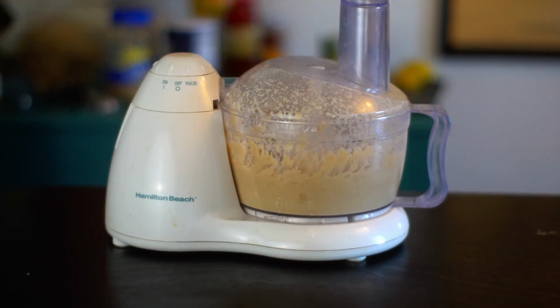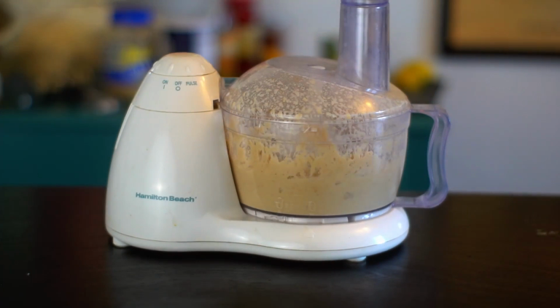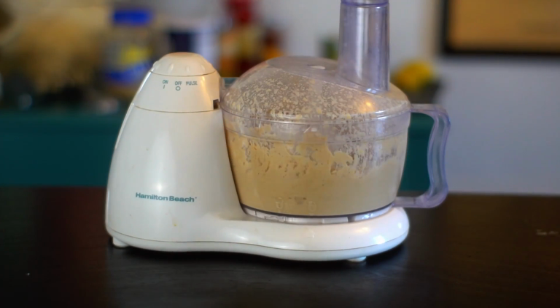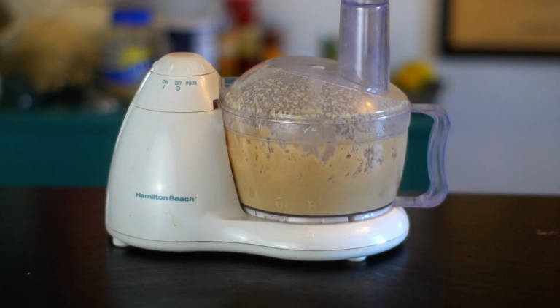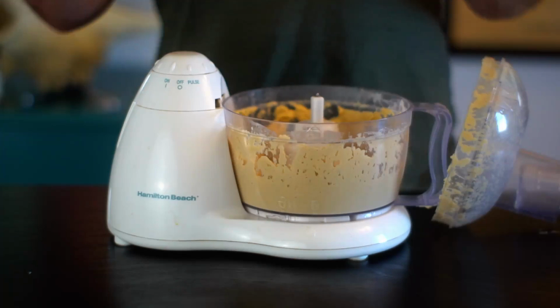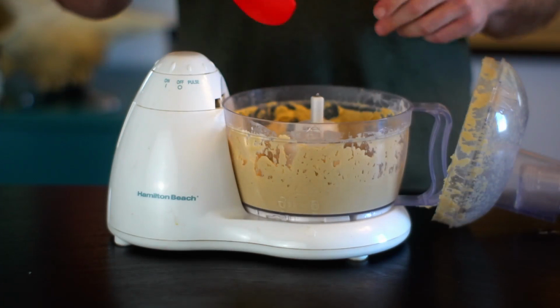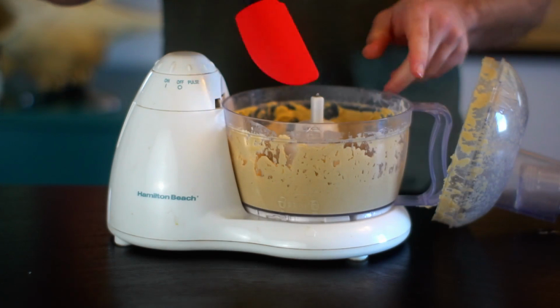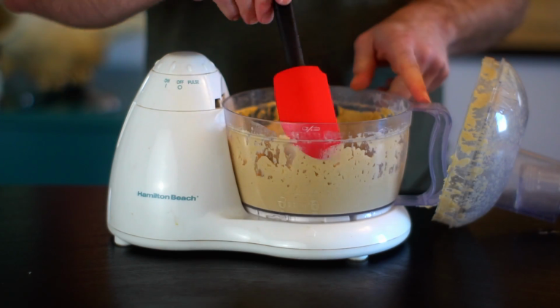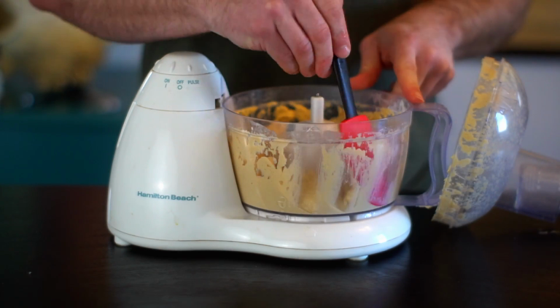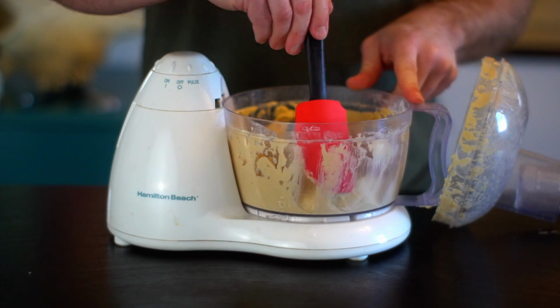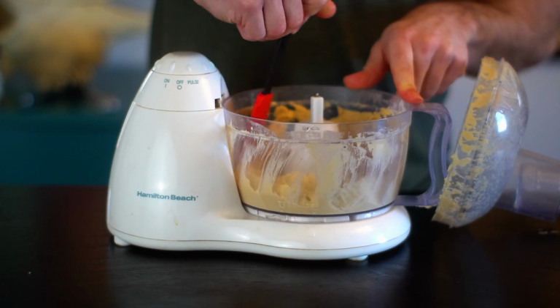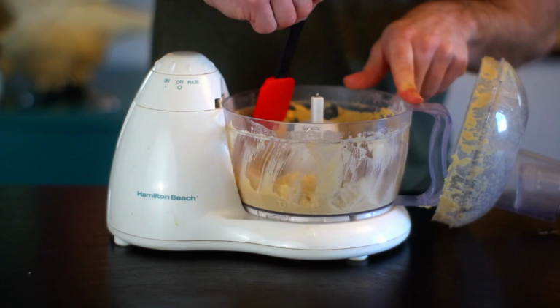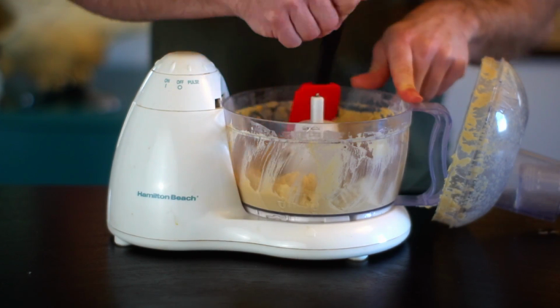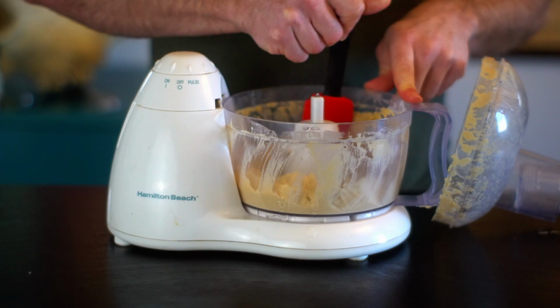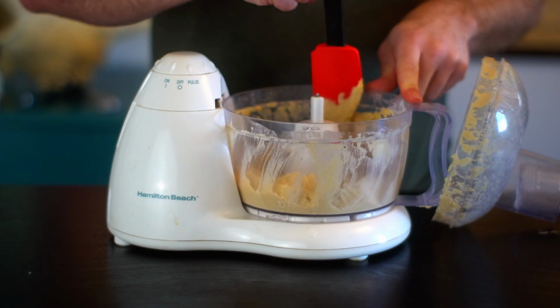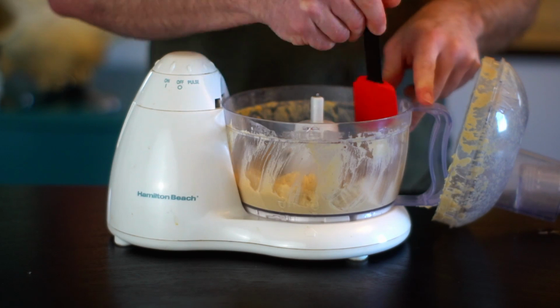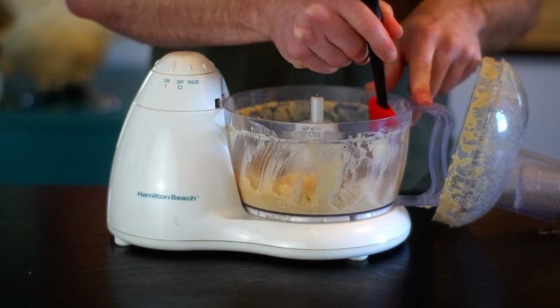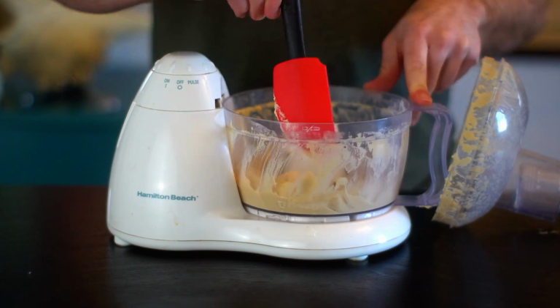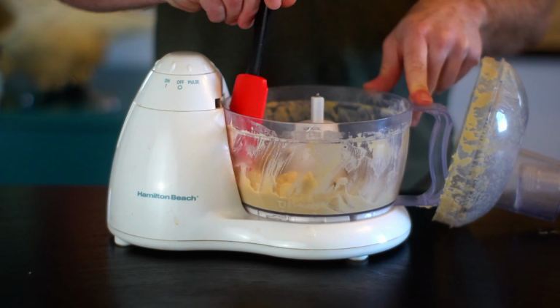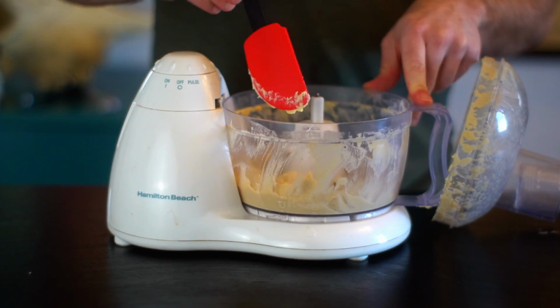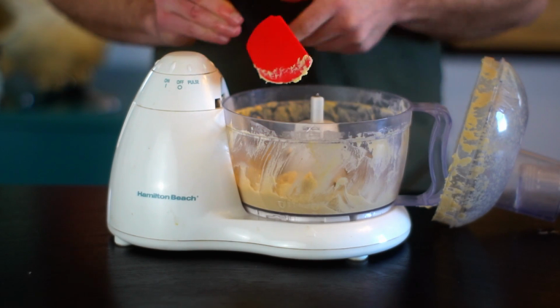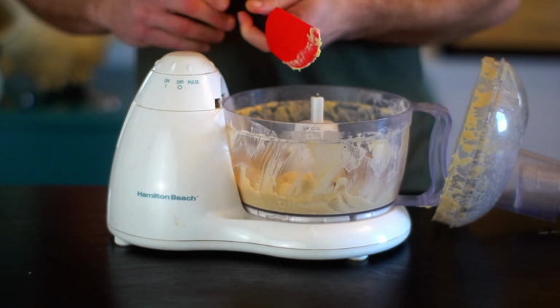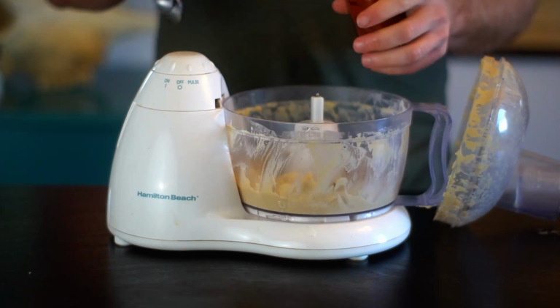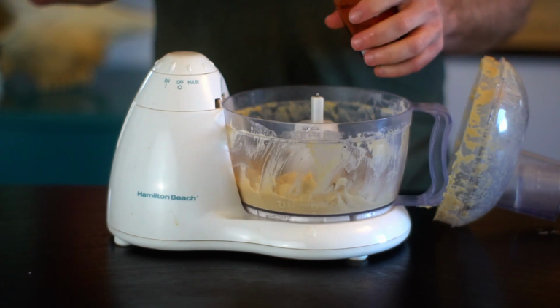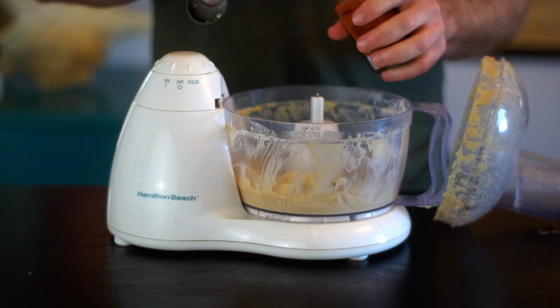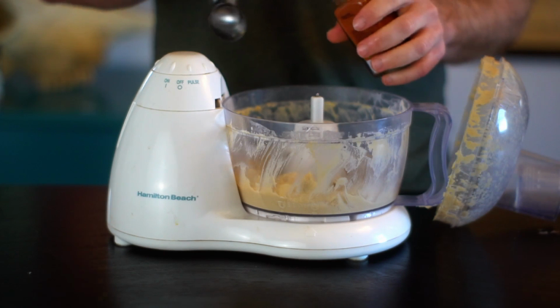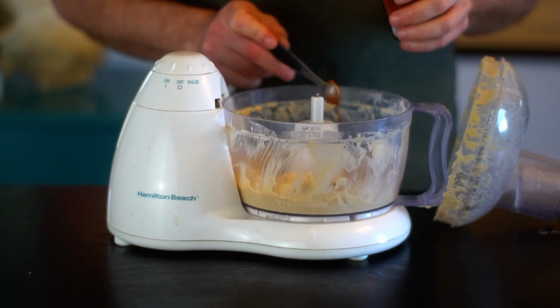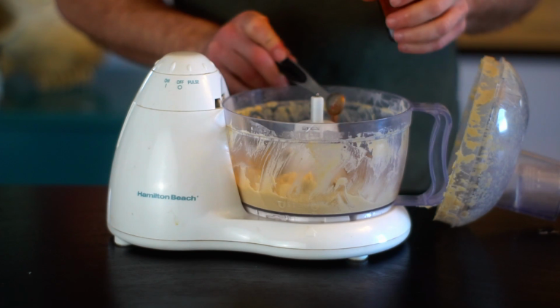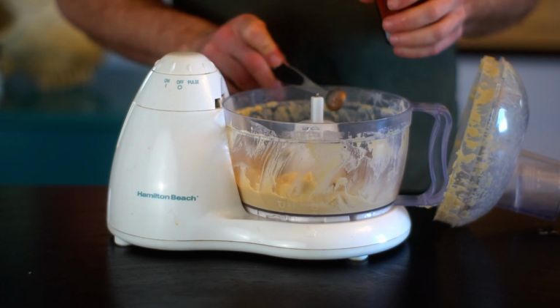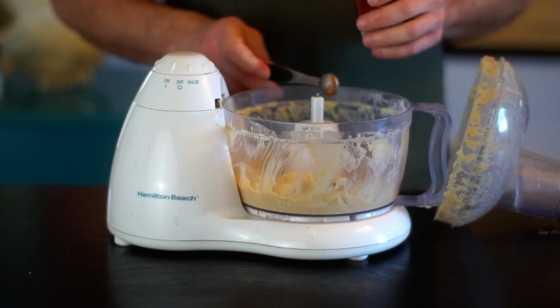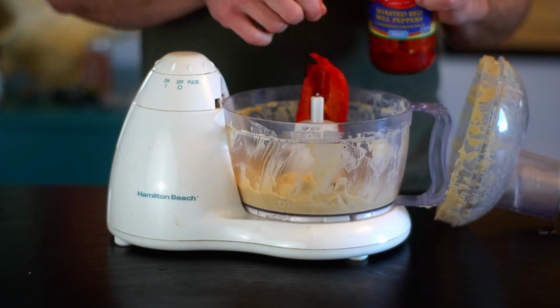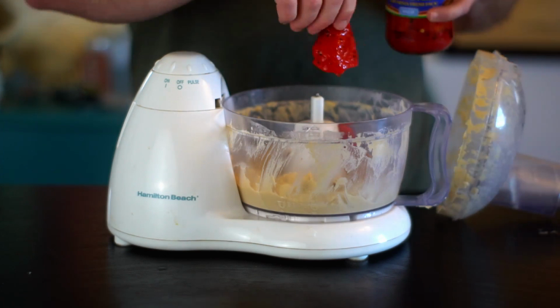Process the chickpeas for a couple of minutes until creamy. Make sure you scrape down the sides so that all the chickpeas are being blended until smooth. That smooth consistency is really key.